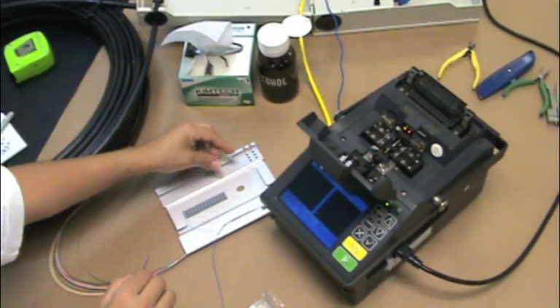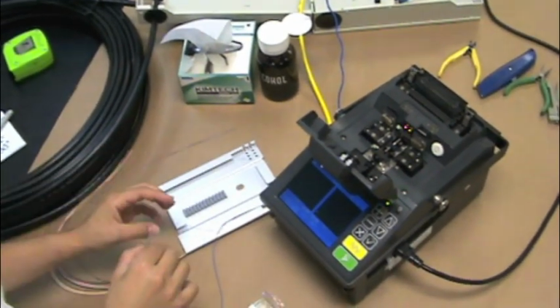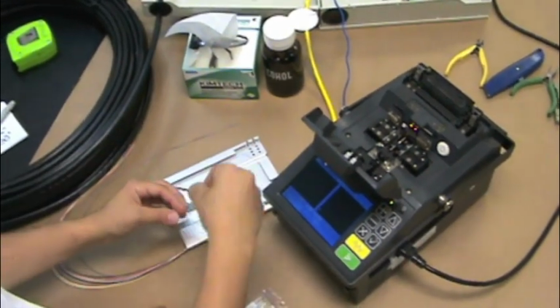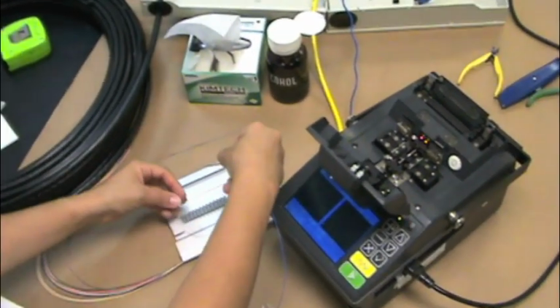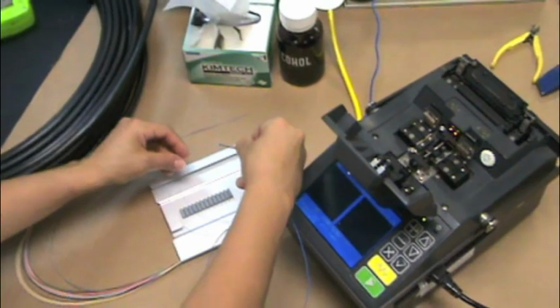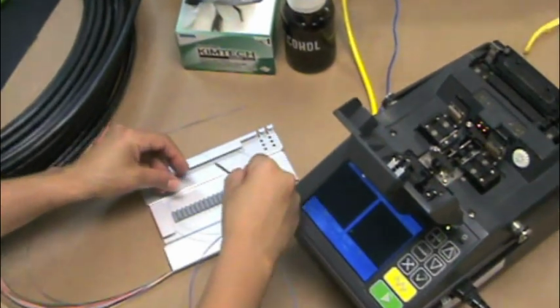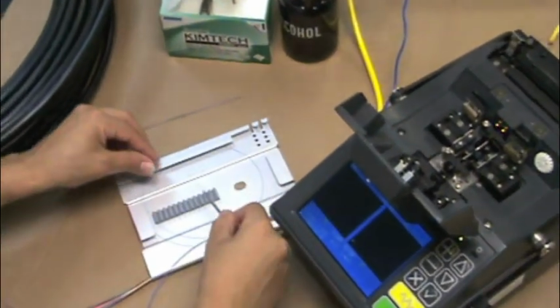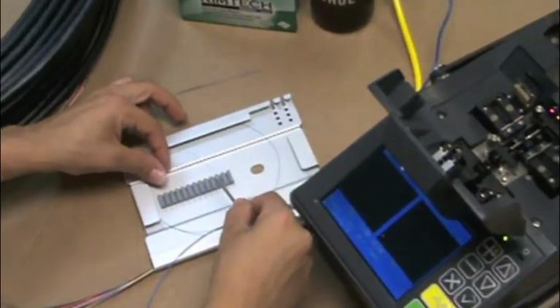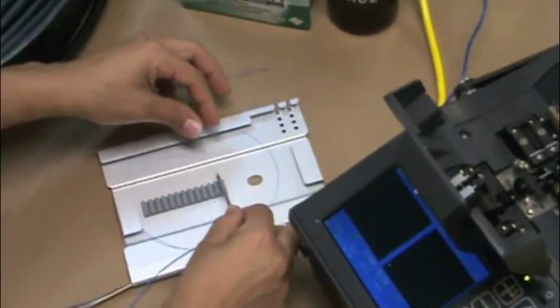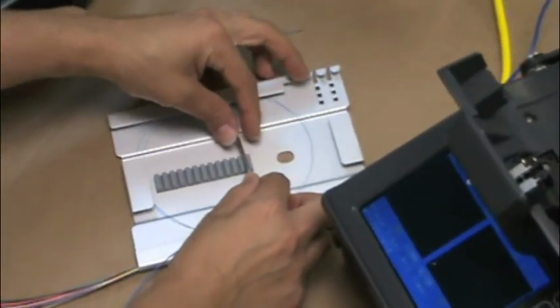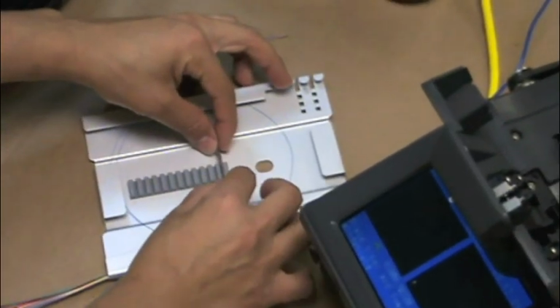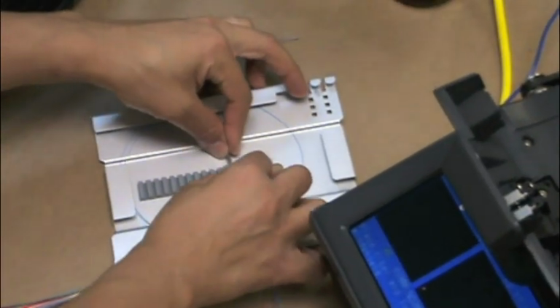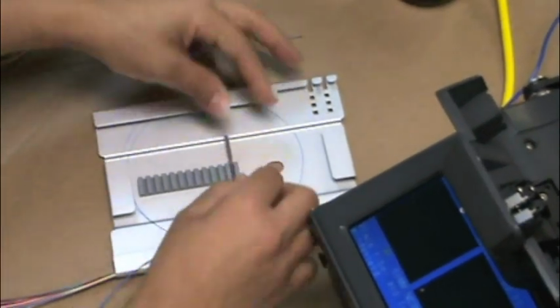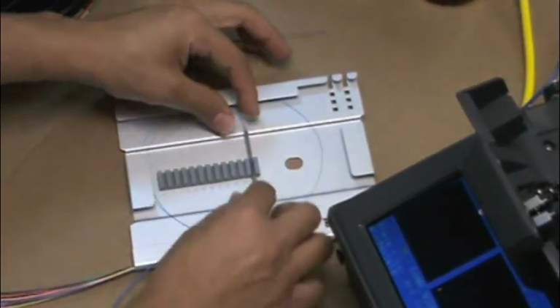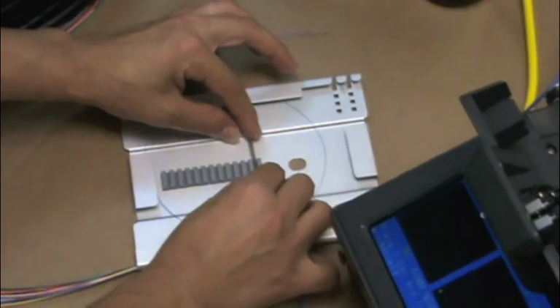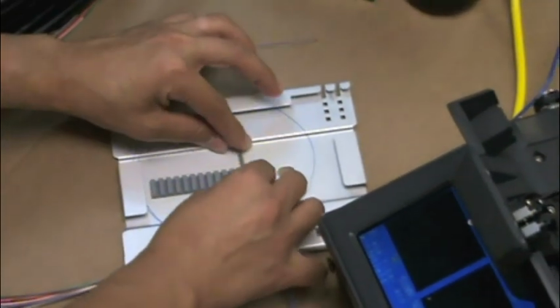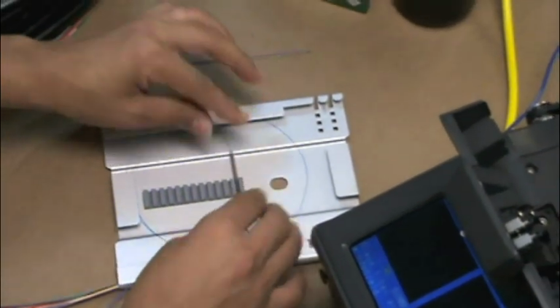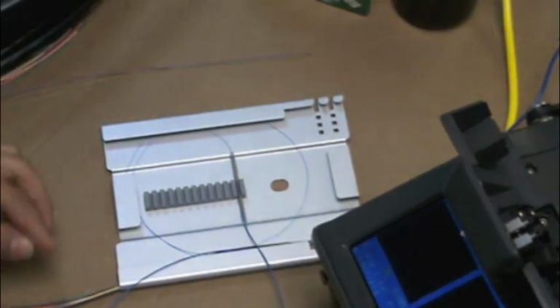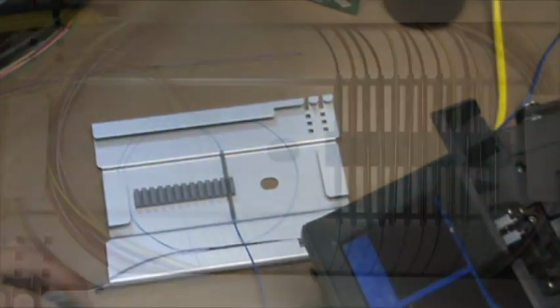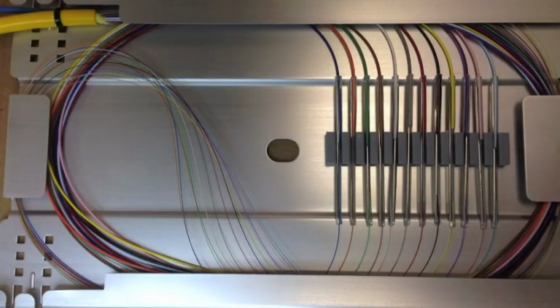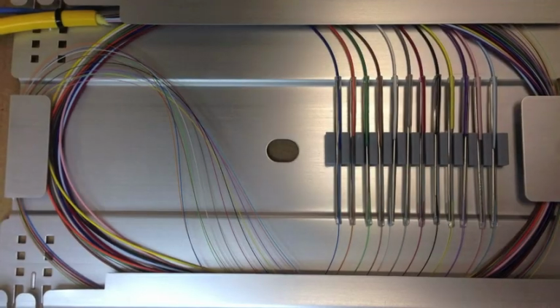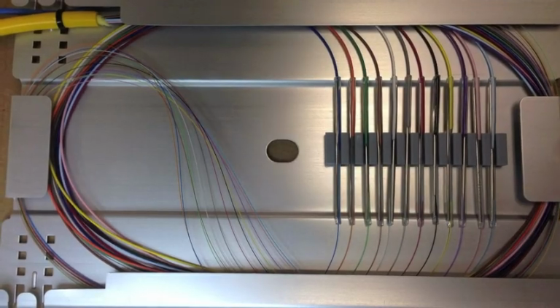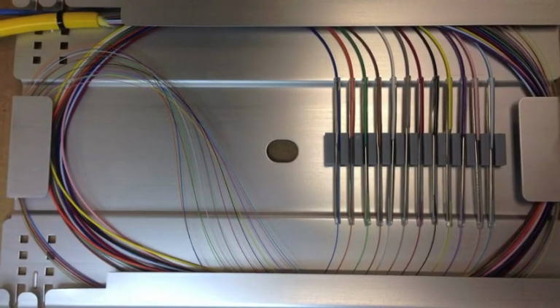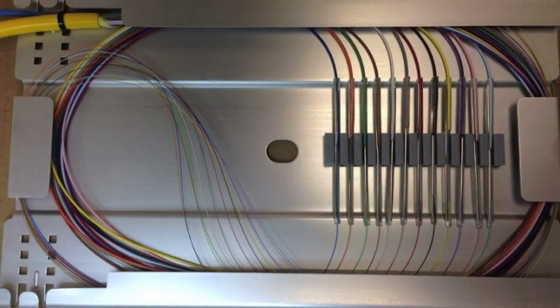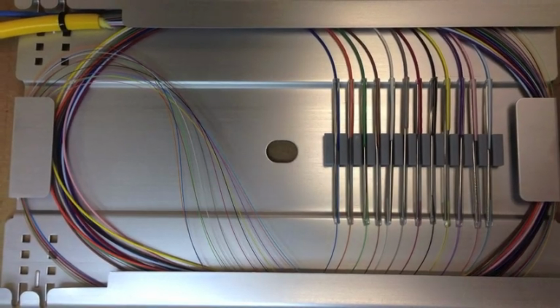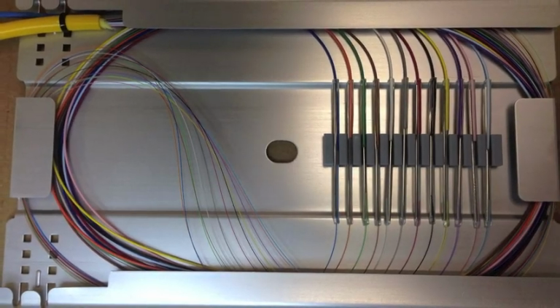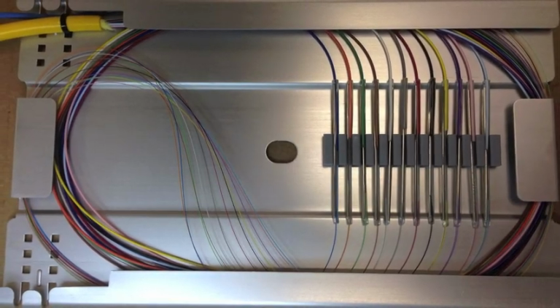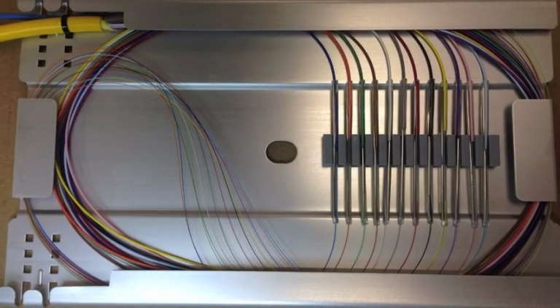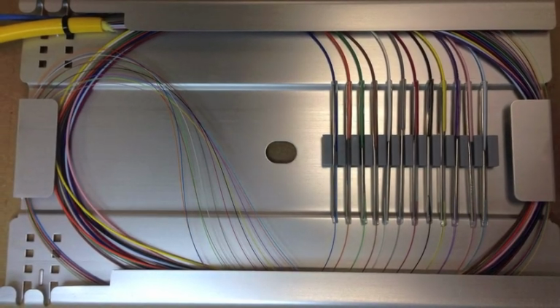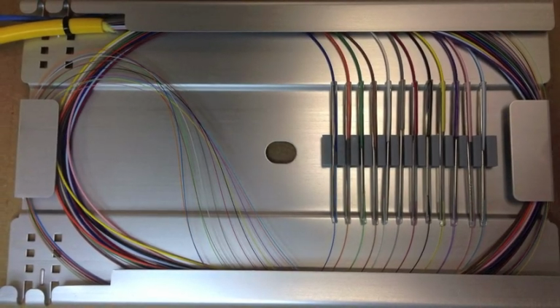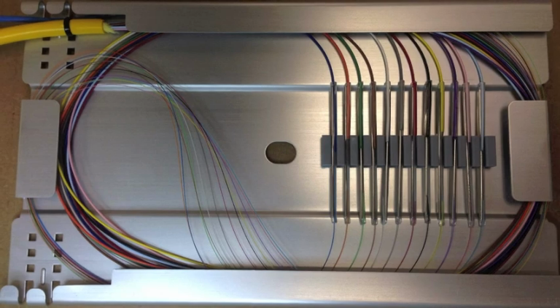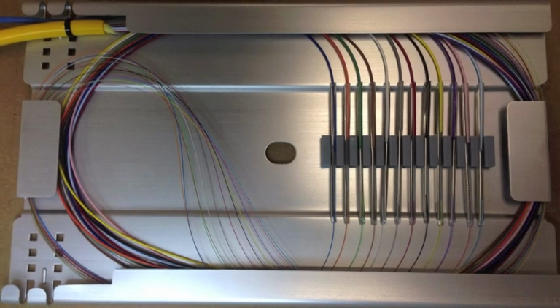Remember to maintain the manufacturer's recommended minimum bend radius while routing fibers in the splice tray. Your splice tray should look like this once you have spliced and routed all the fibers.